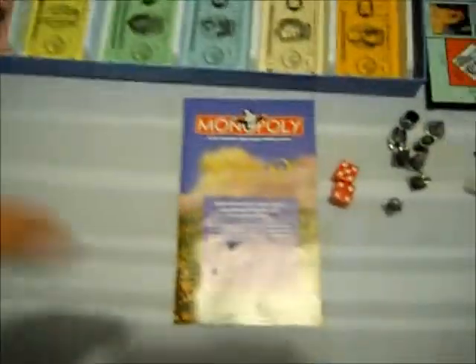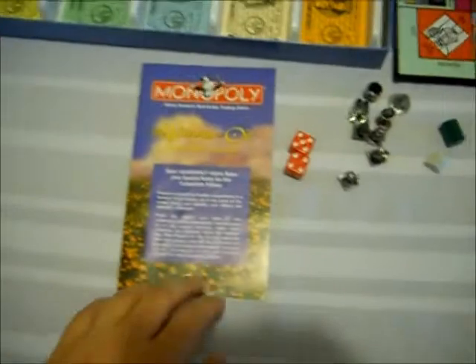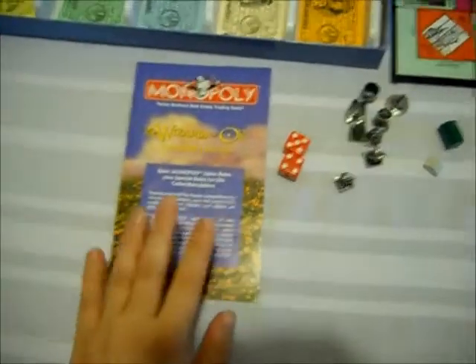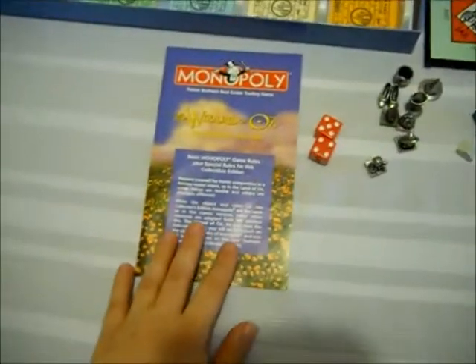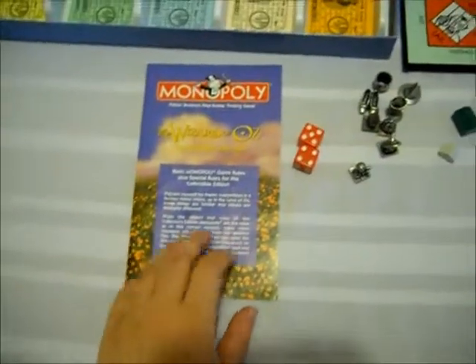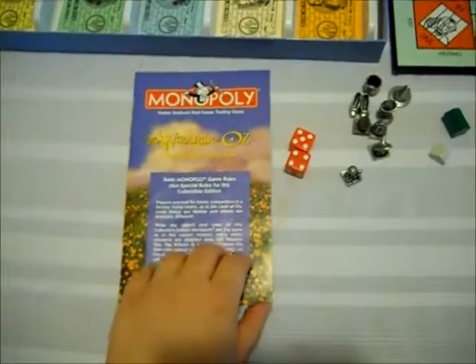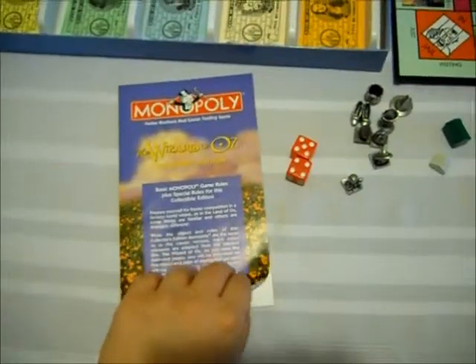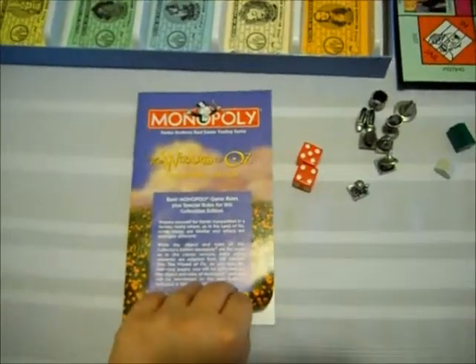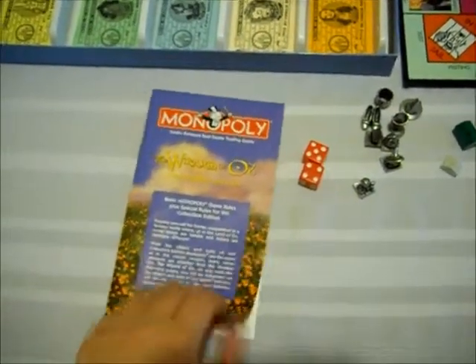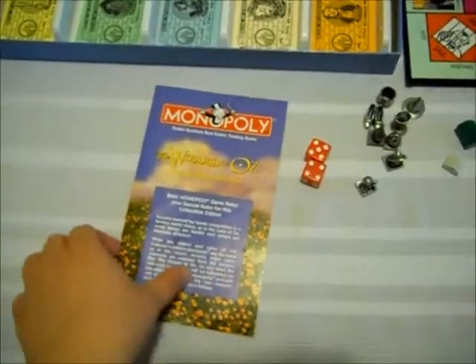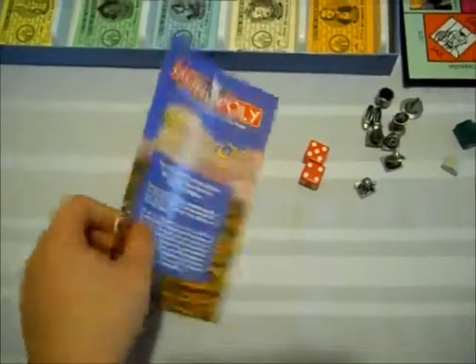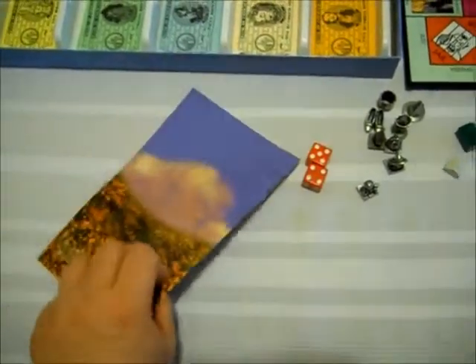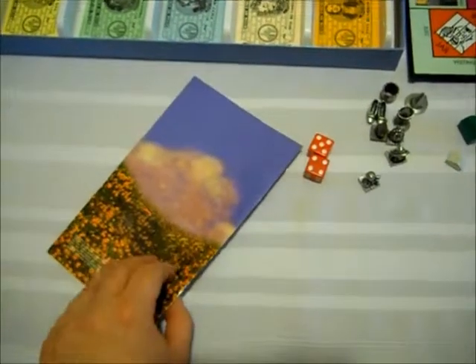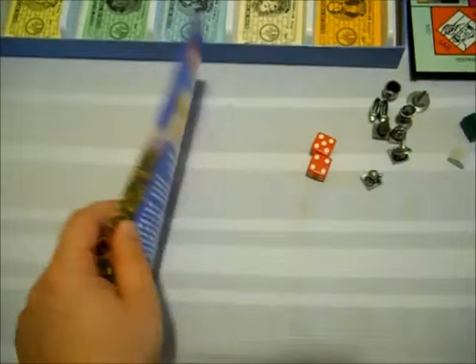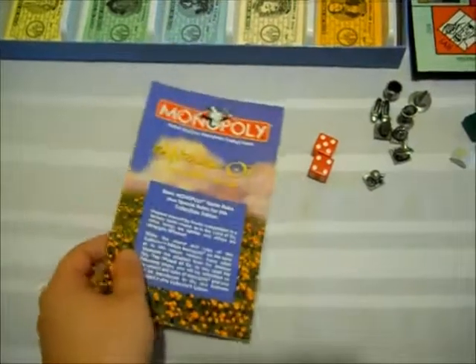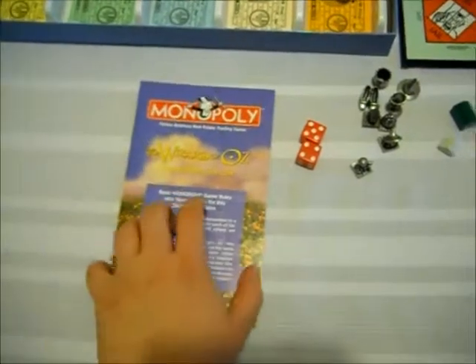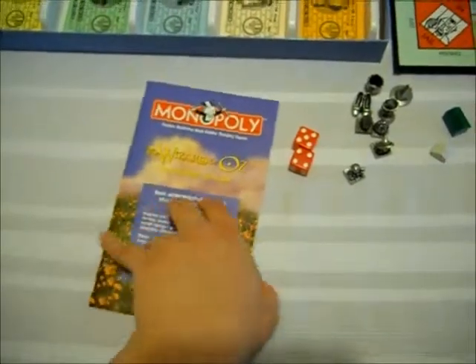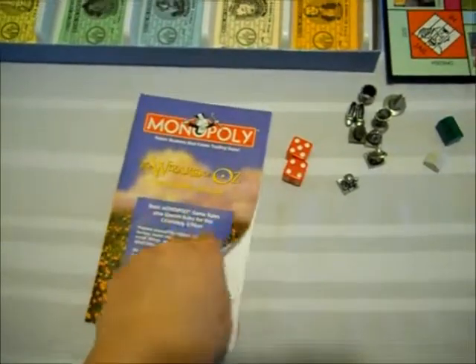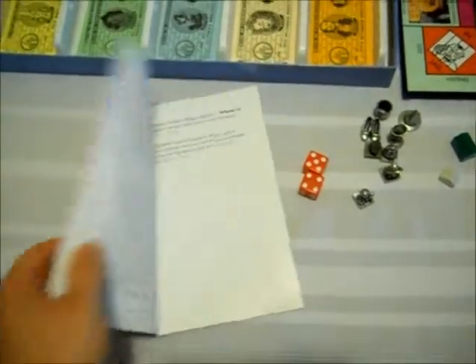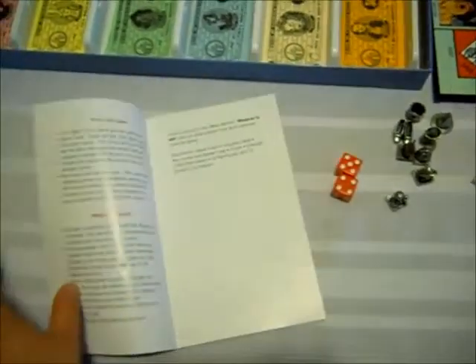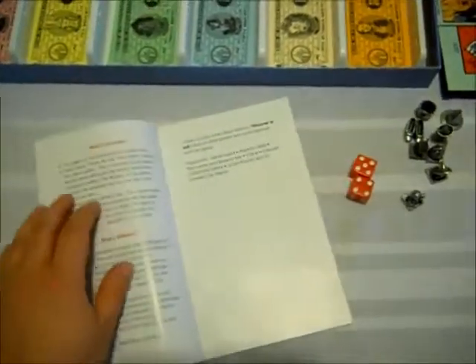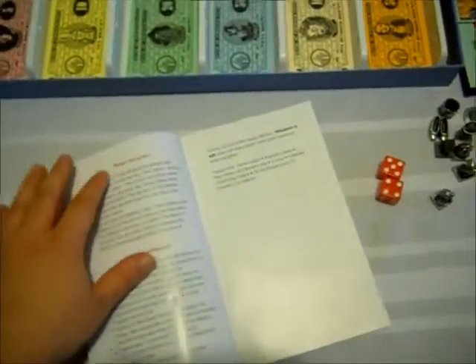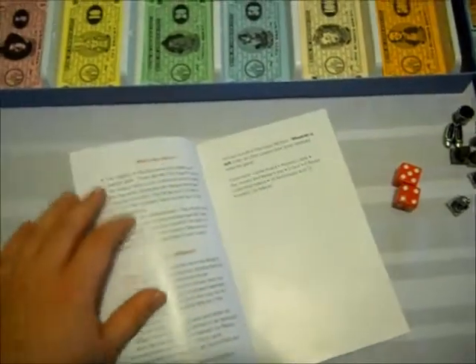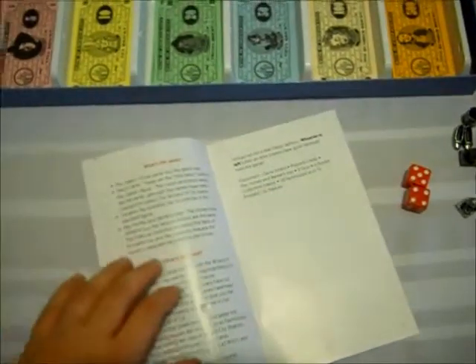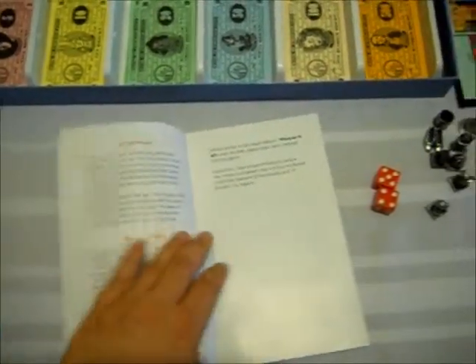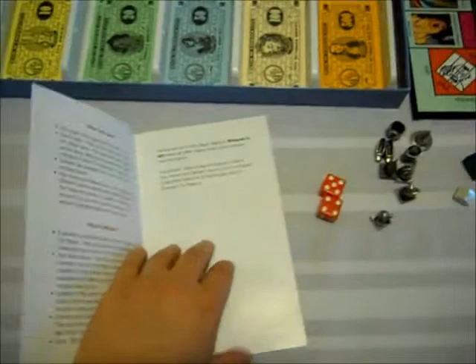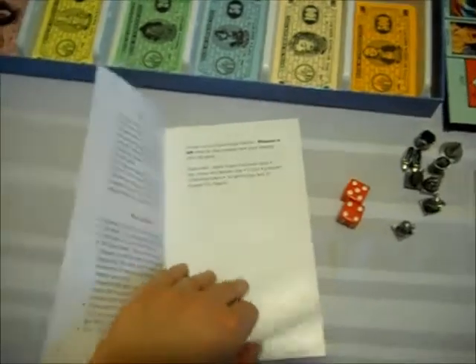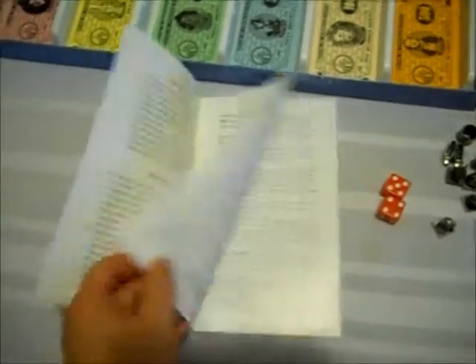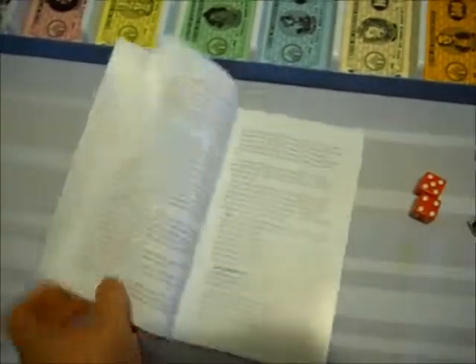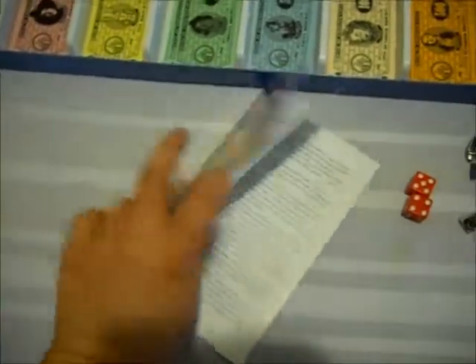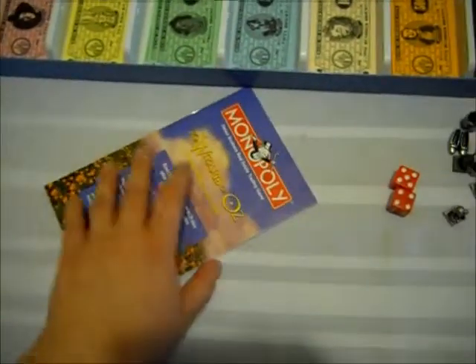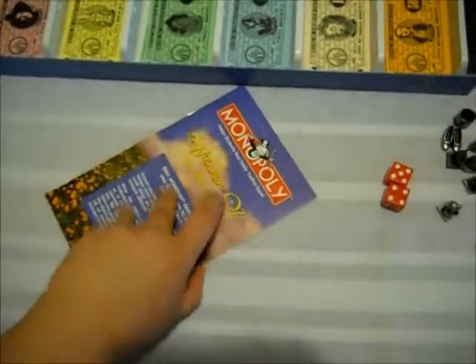First off, we have the instruction booklet. It has the poppy field on it. Inside, it tells you what's the same and what's different about the collector's edition. It has the basic rules.